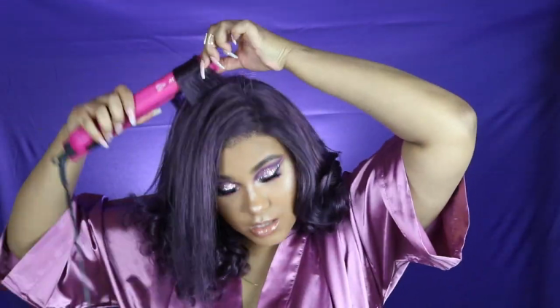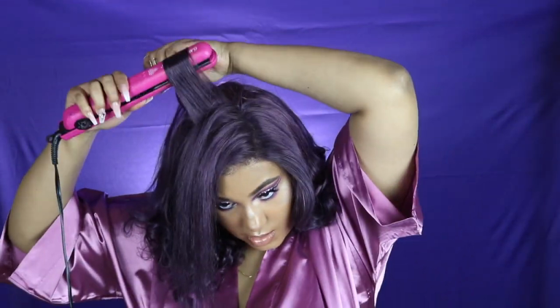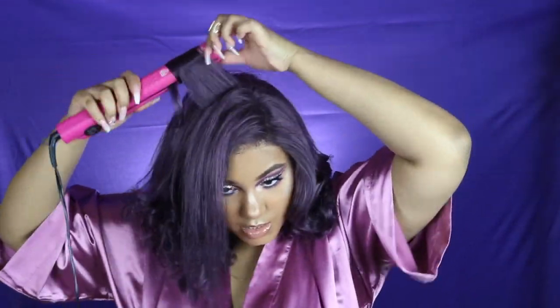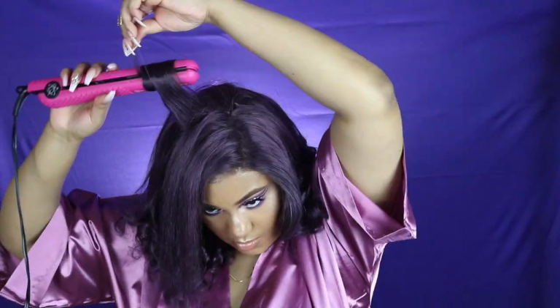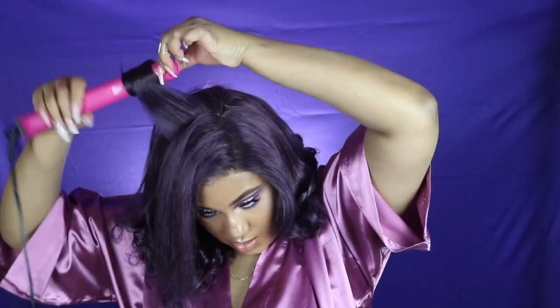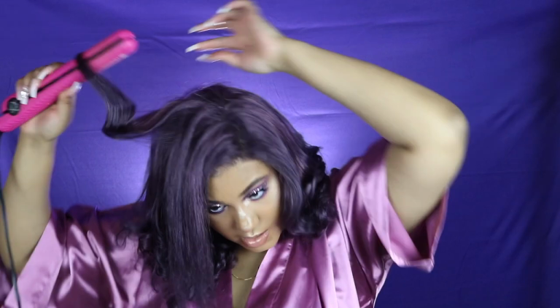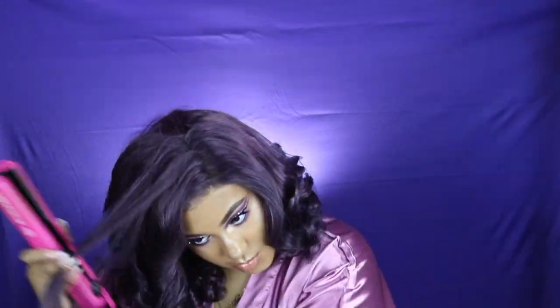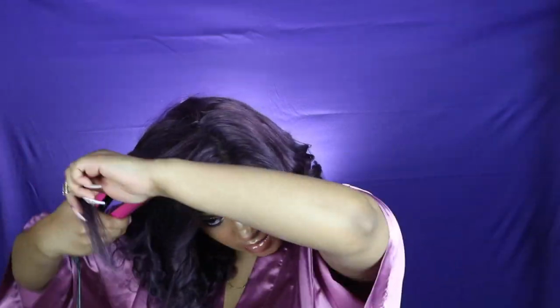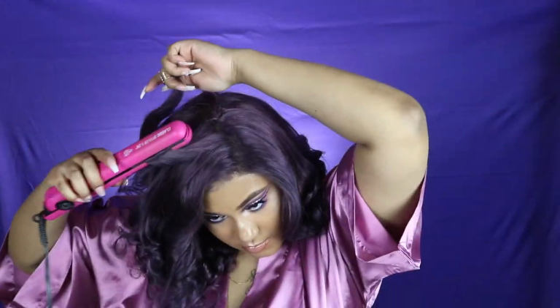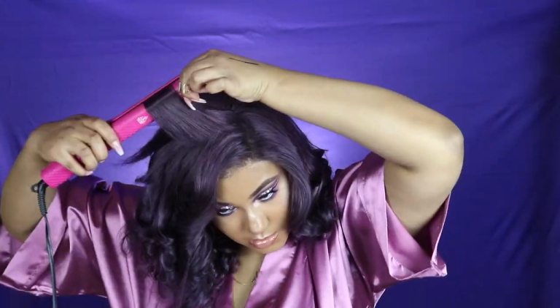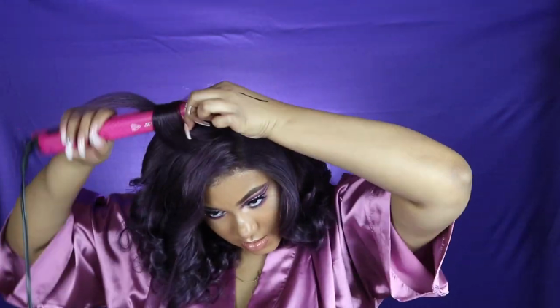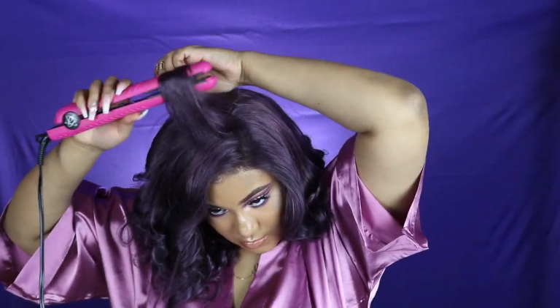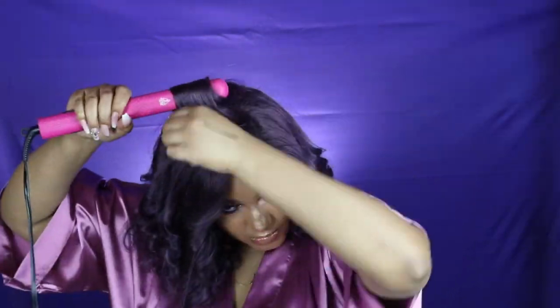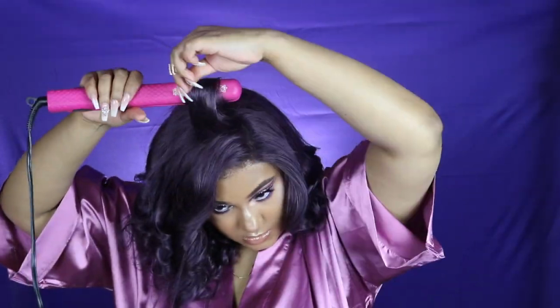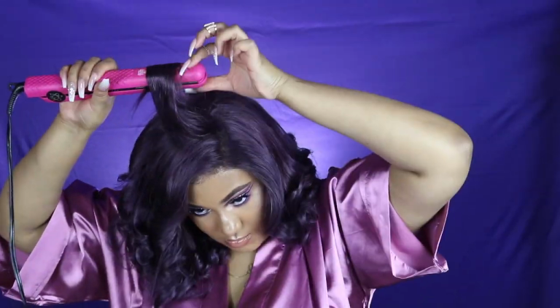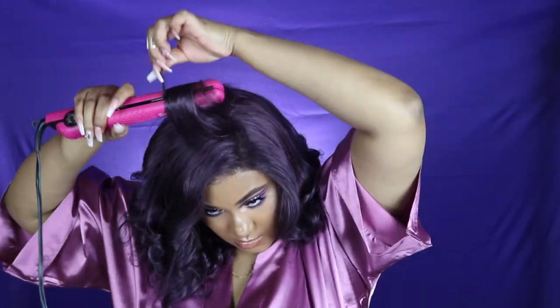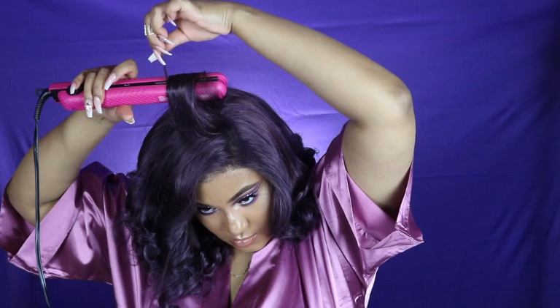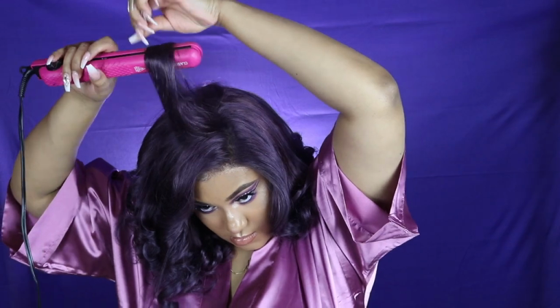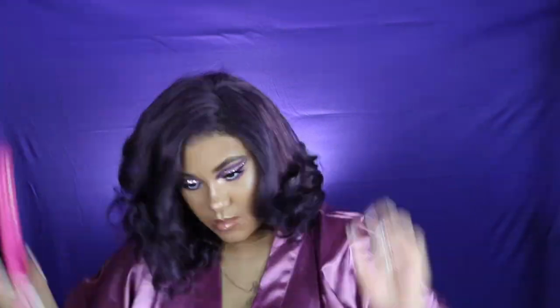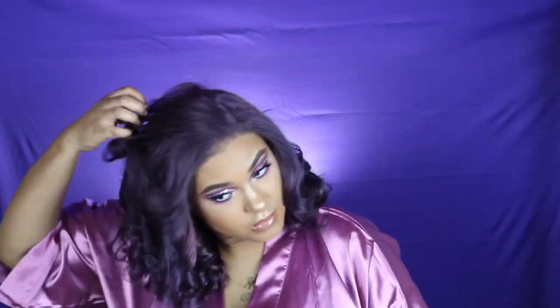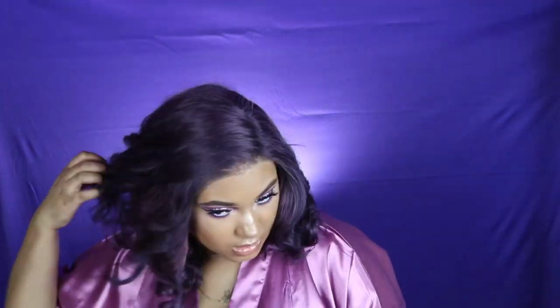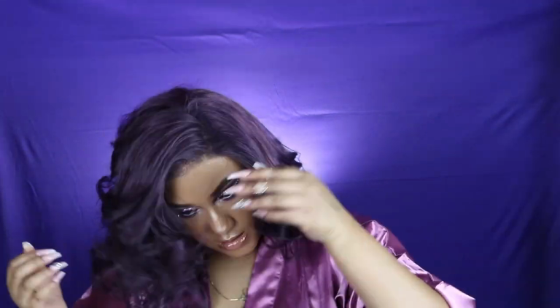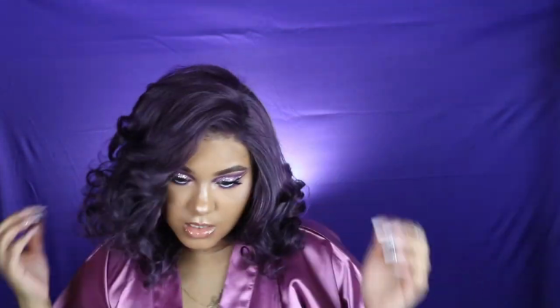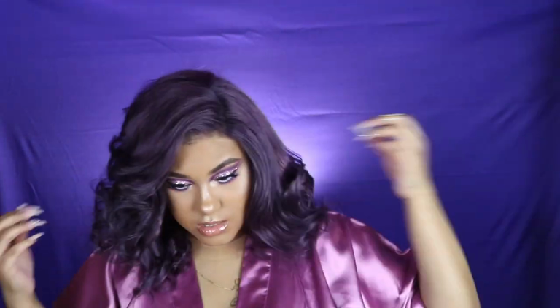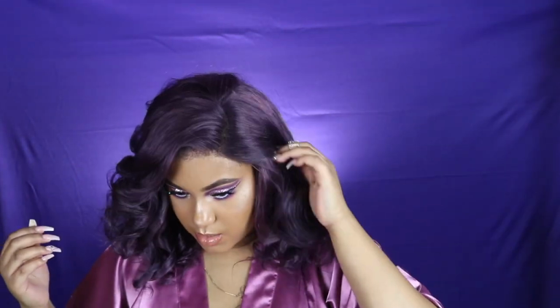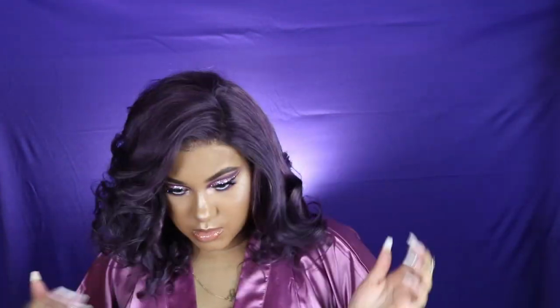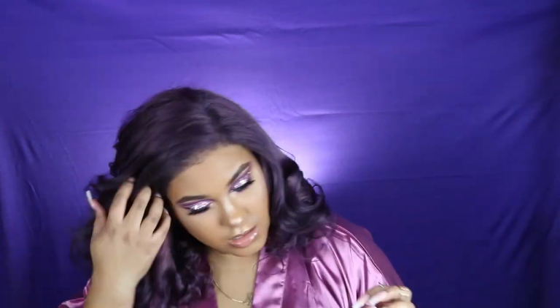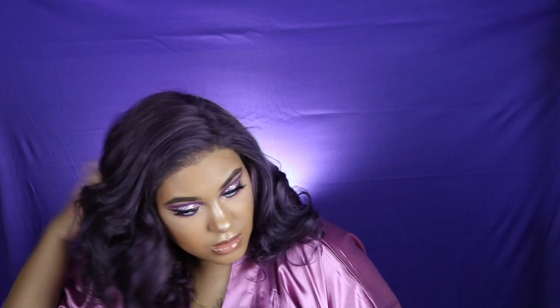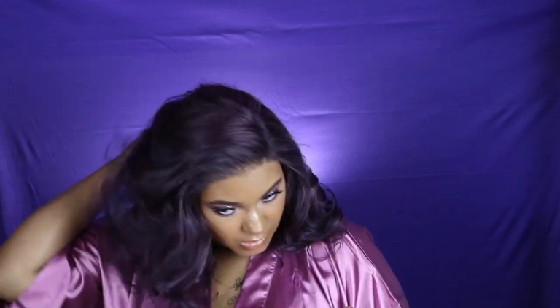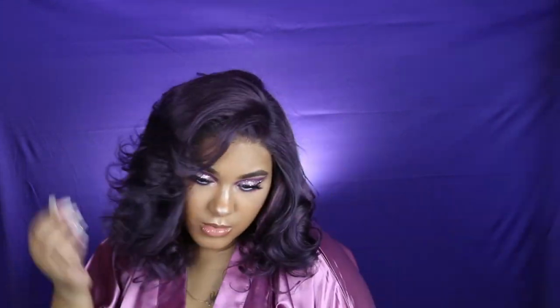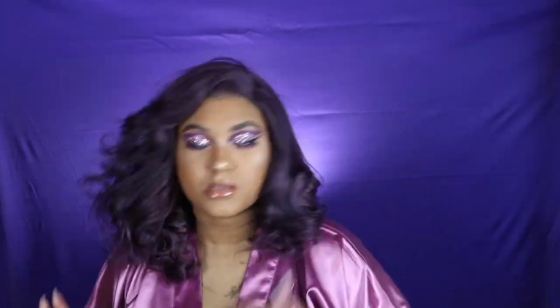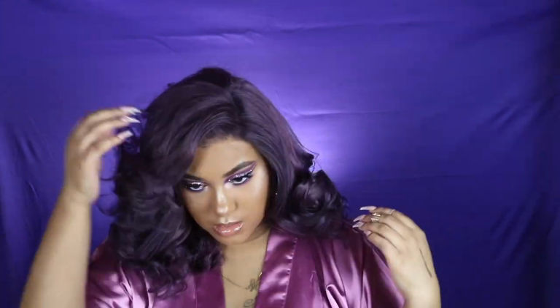Now we are at the end. All I like to do after I finish curling is run my fingers through it, then take my comb and comb the bang area backwards — it just gives your bang that body look. I love it so much.